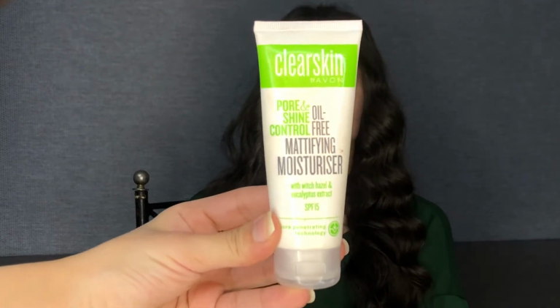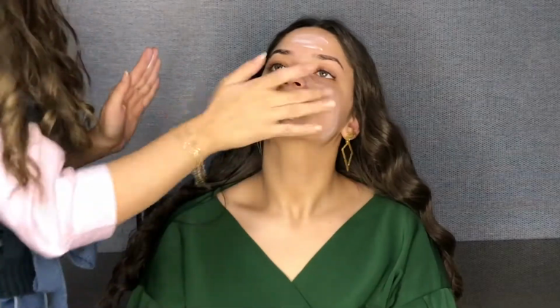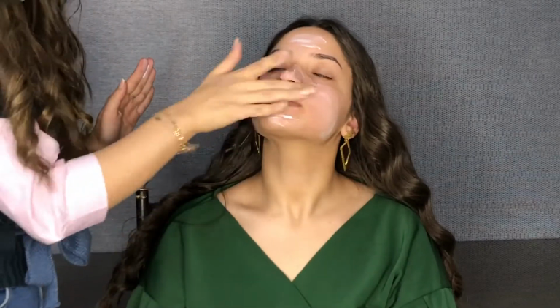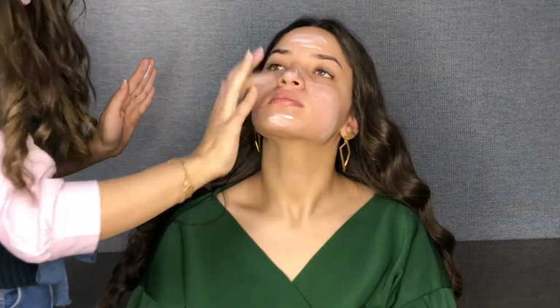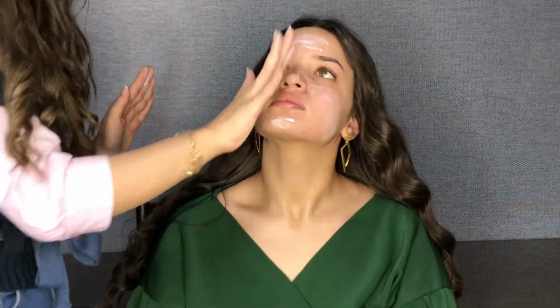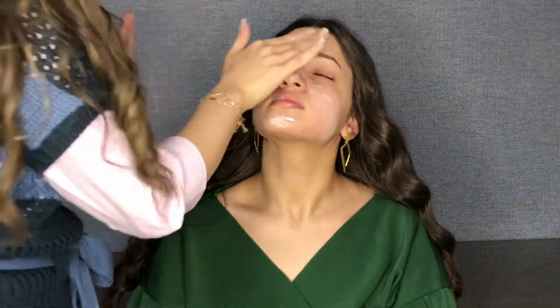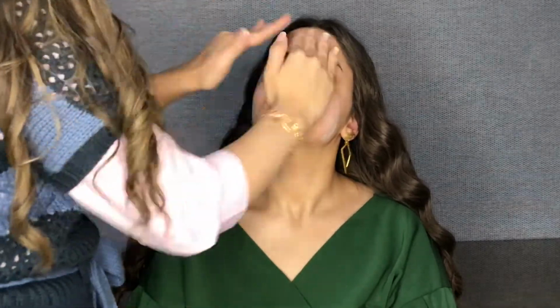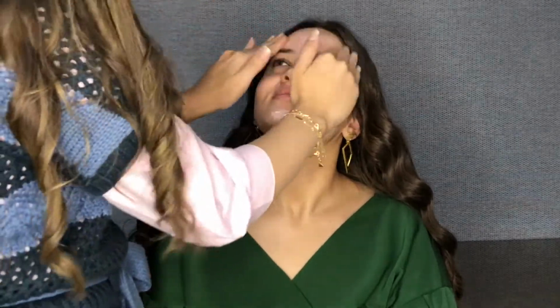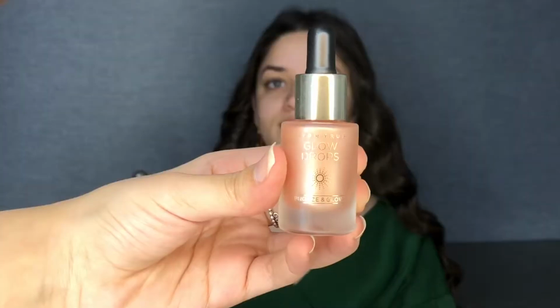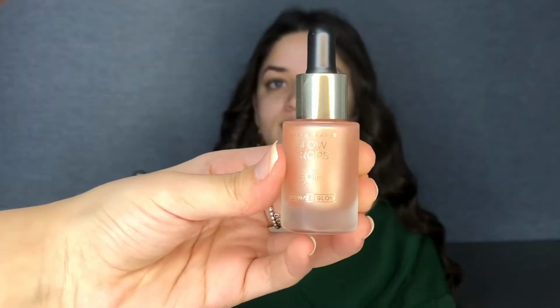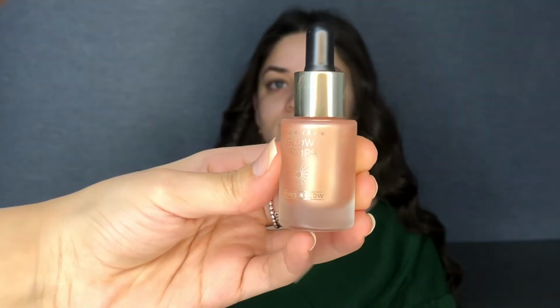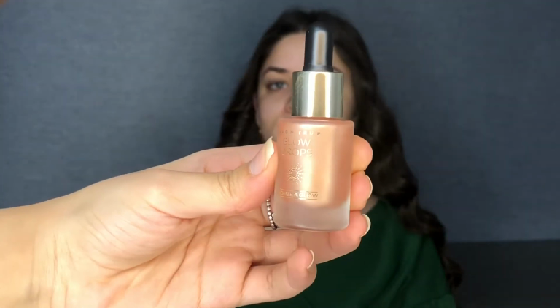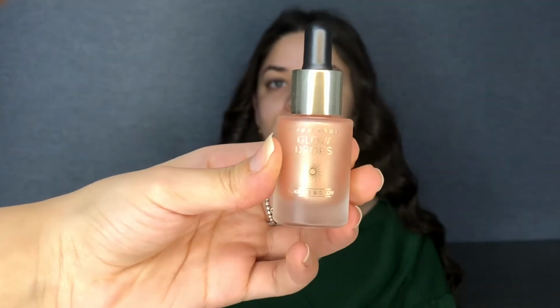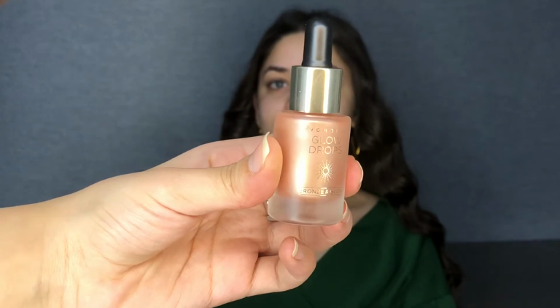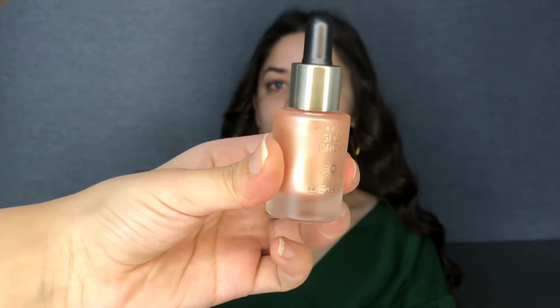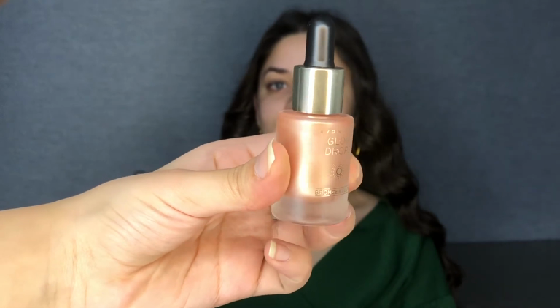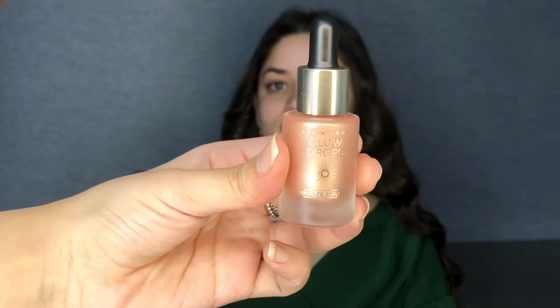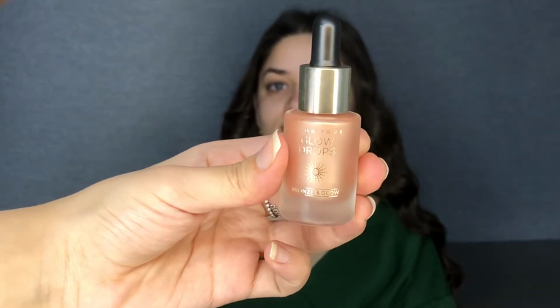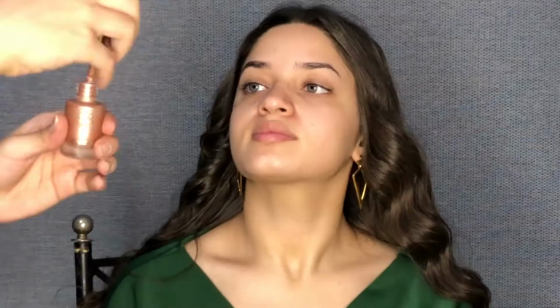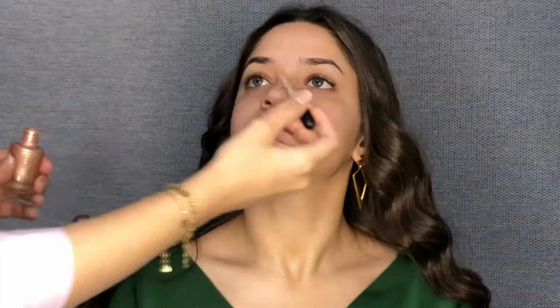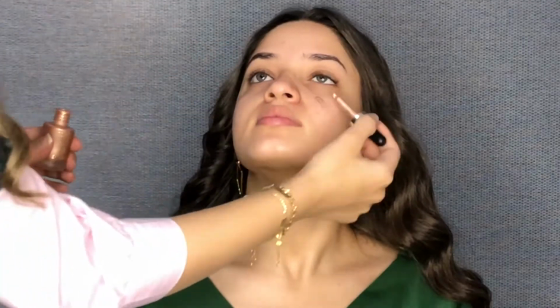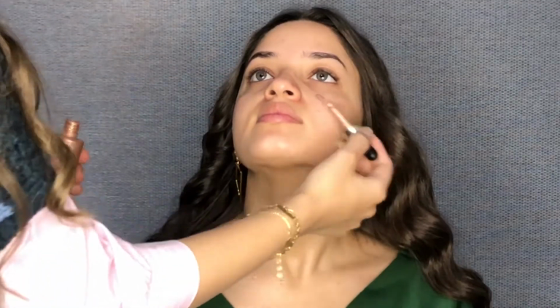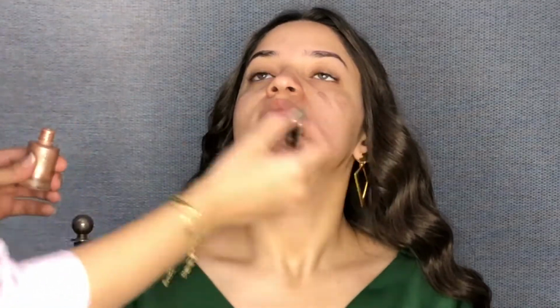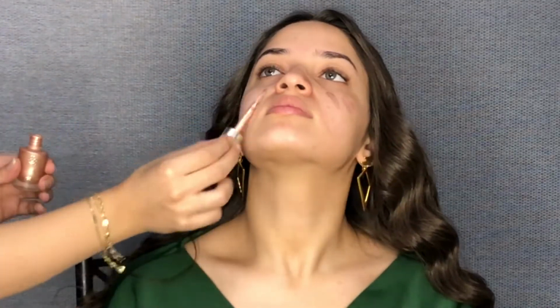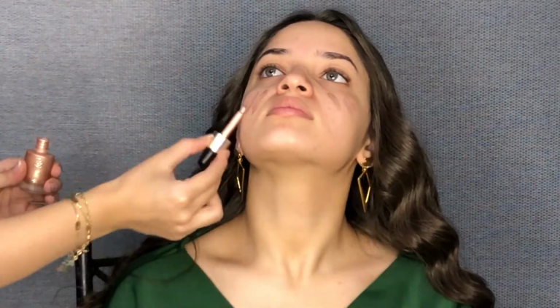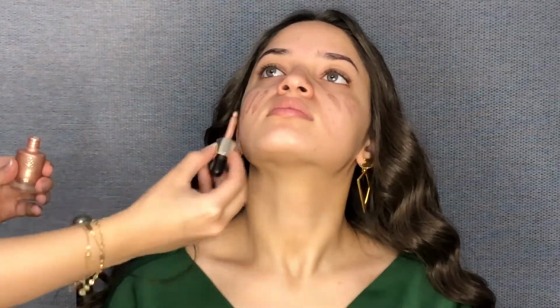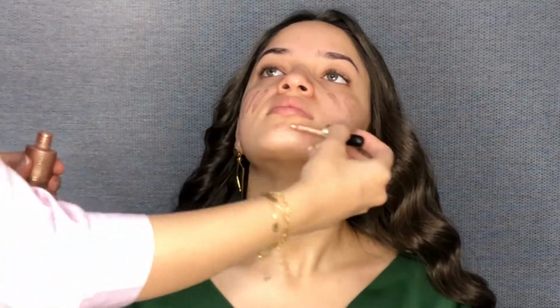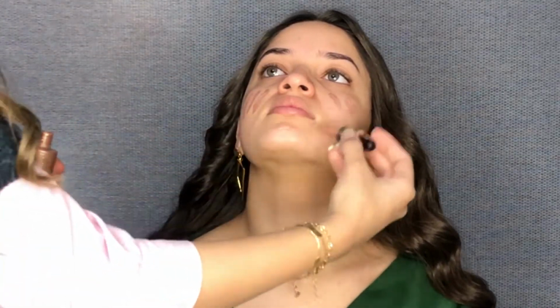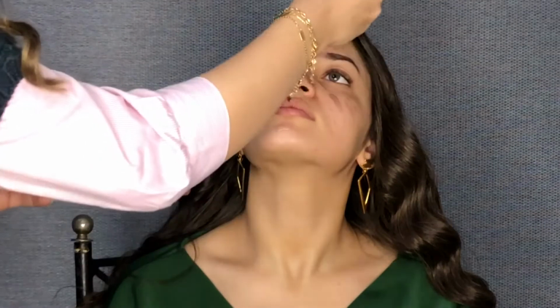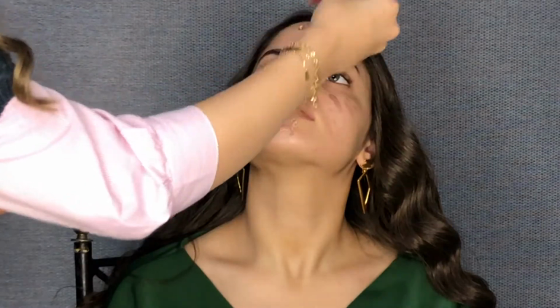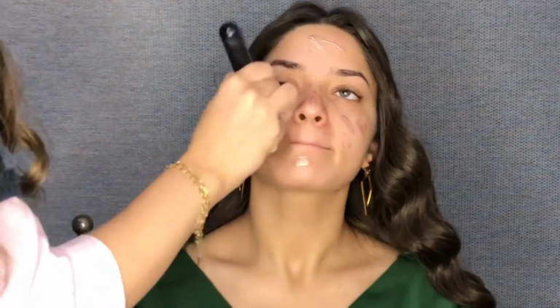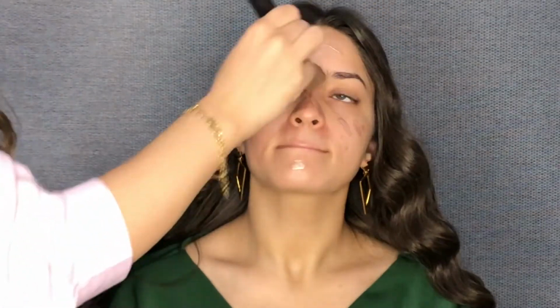the Mattifying Moisturizer. You have to put it on the face very well before the foundation. And then I'm going to use the Highlighter Drops to give a glow right under the foundation, to make the face right.